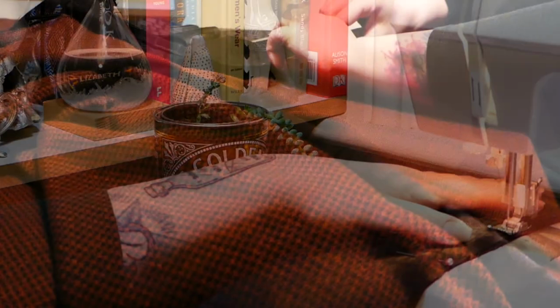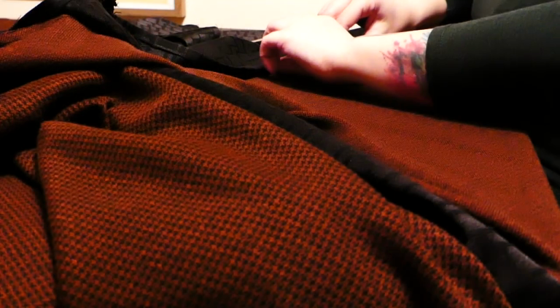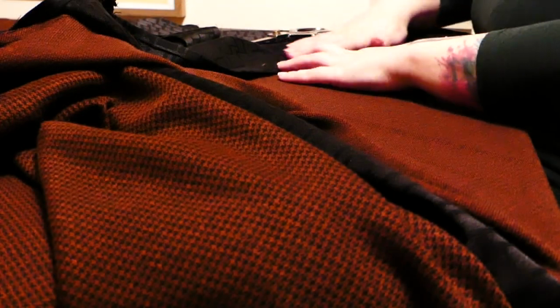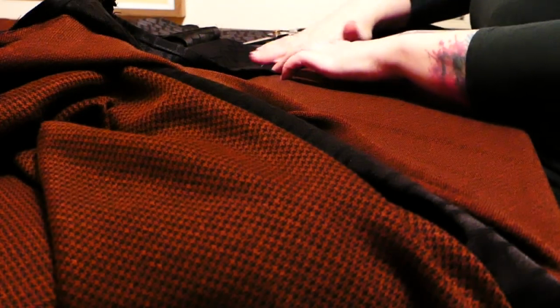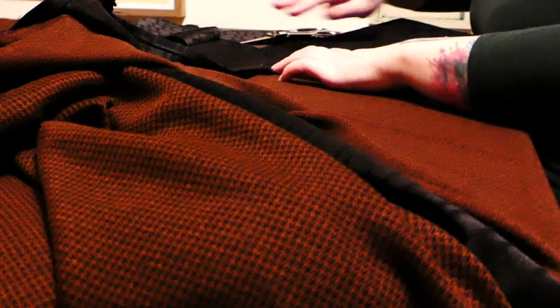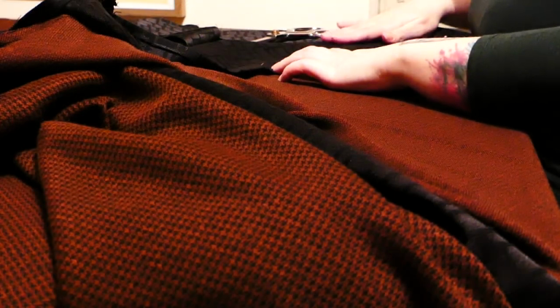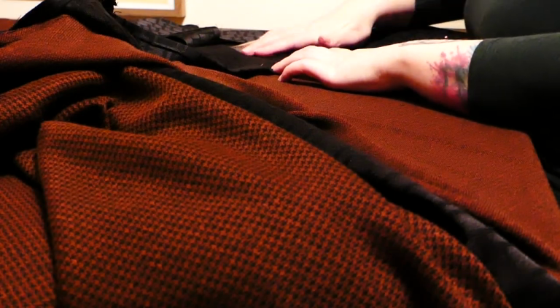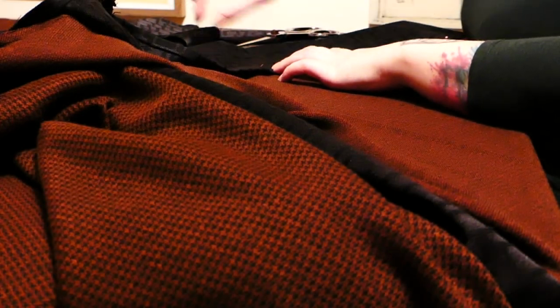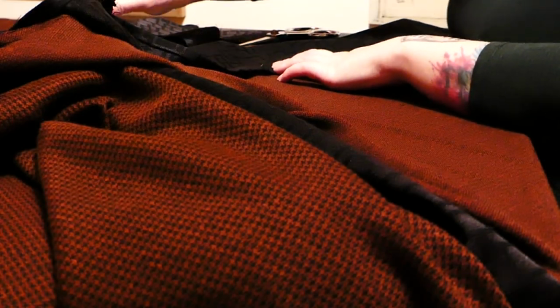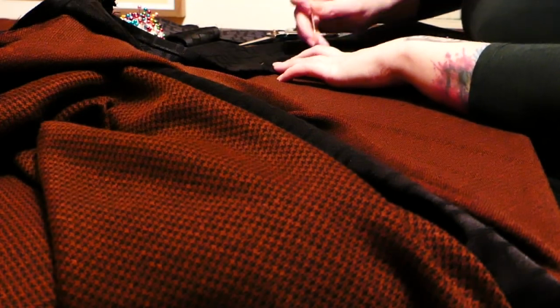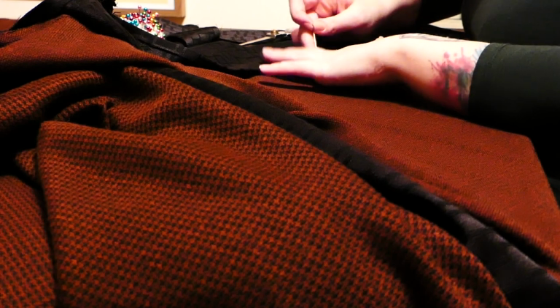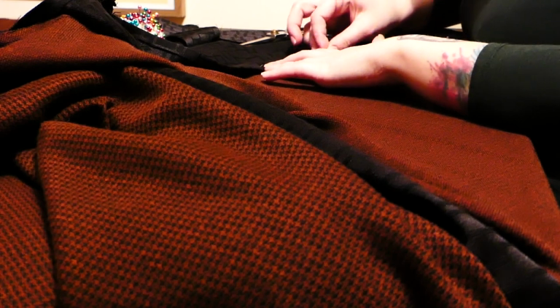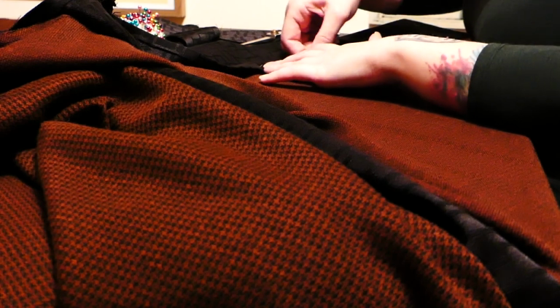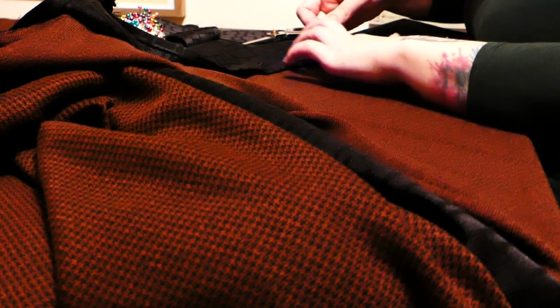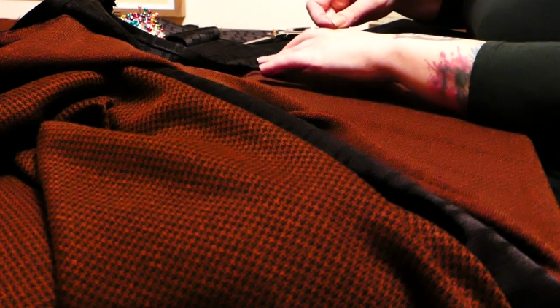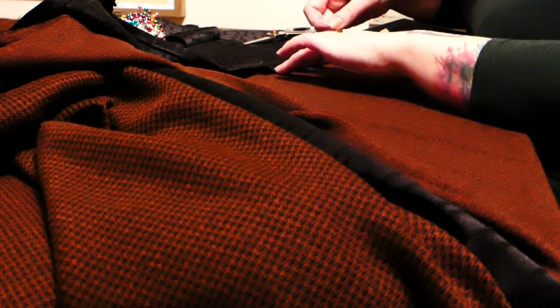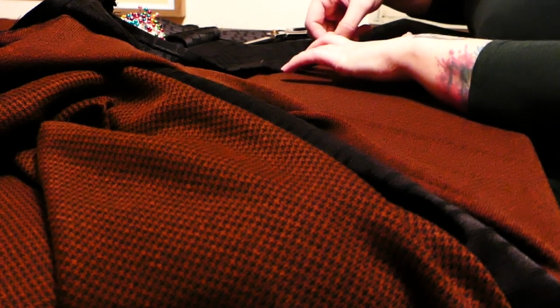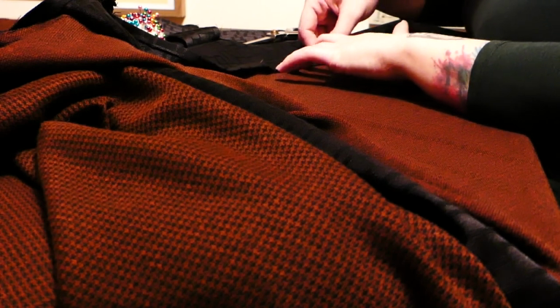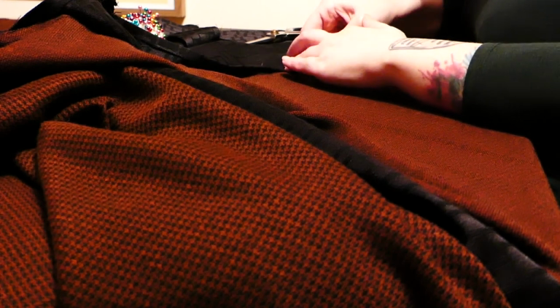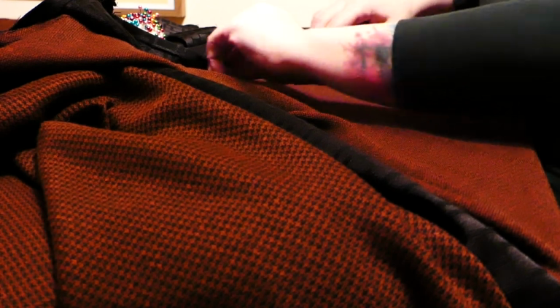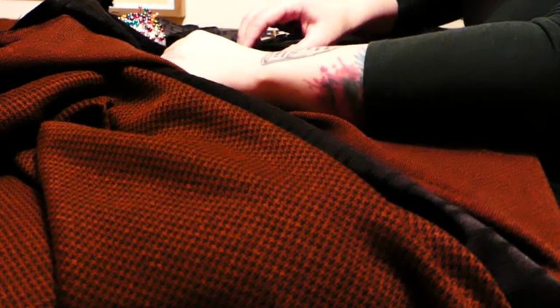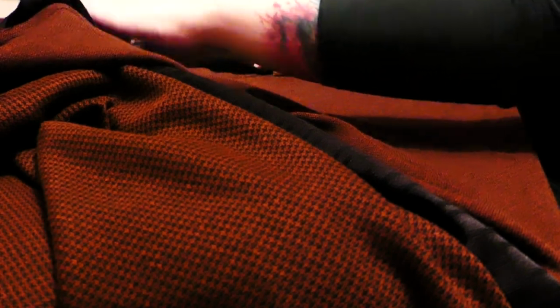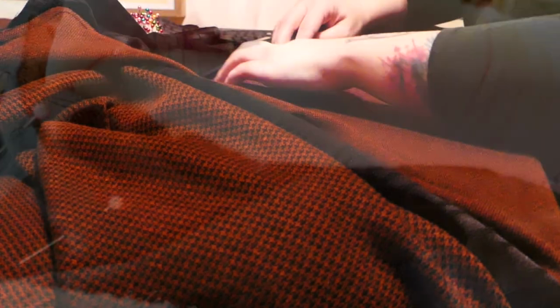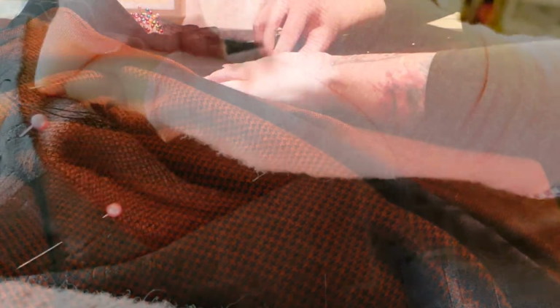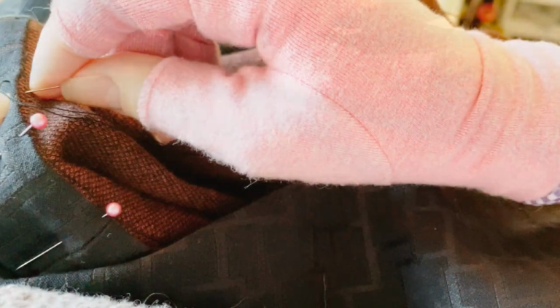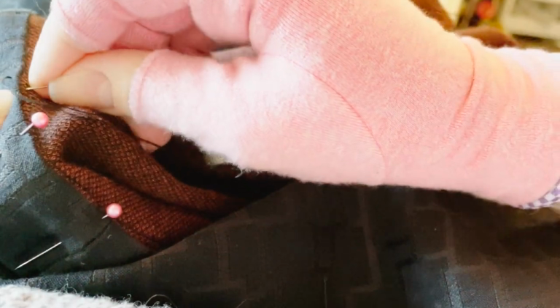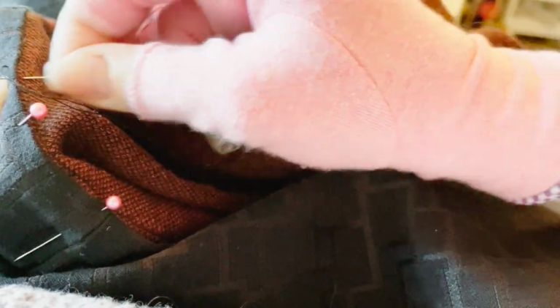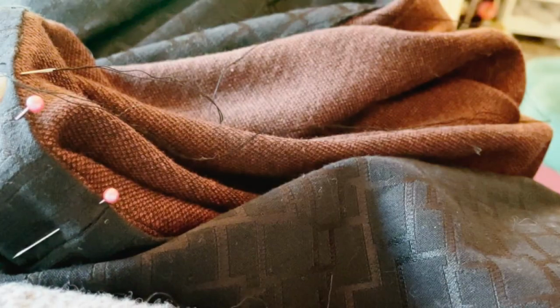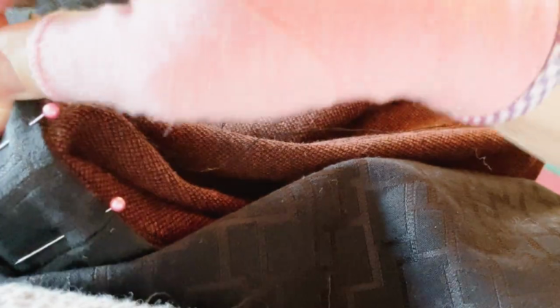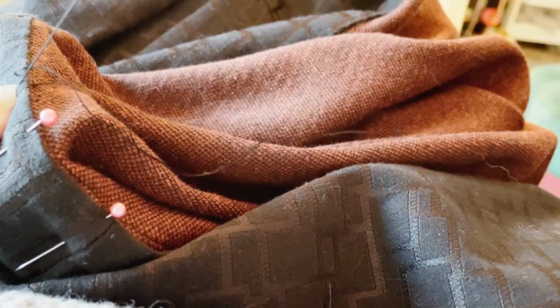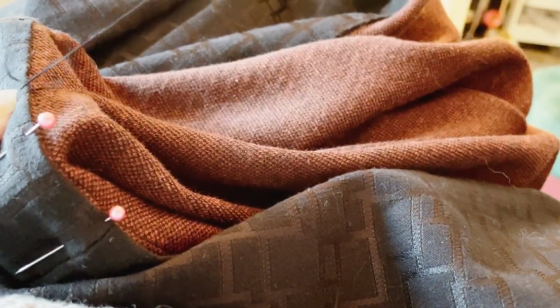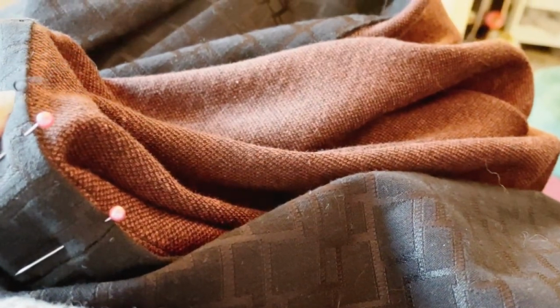I then folded the bottom band in half, turned the inside edge under to meet the seam allowance, pinned that in place and then cuddled down on the sofa for the evening and hand felled the entire thing to finish the band off.